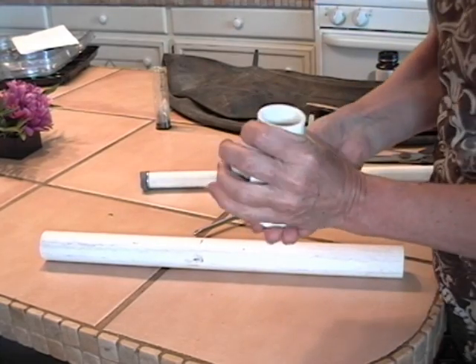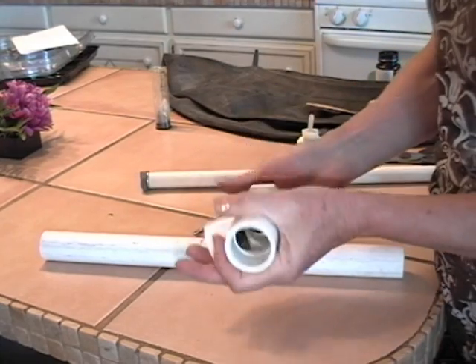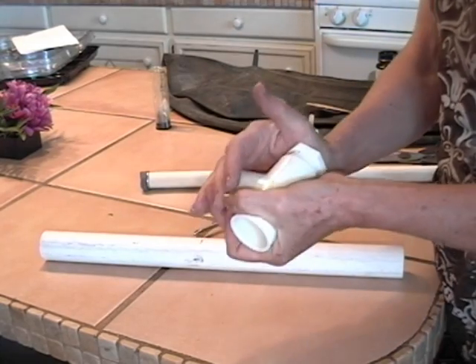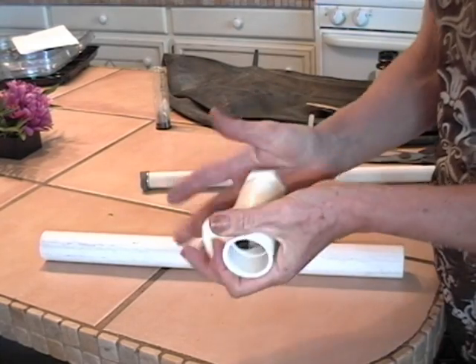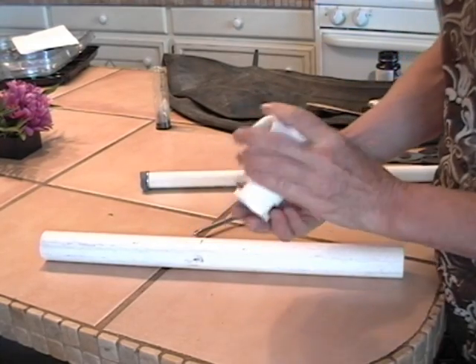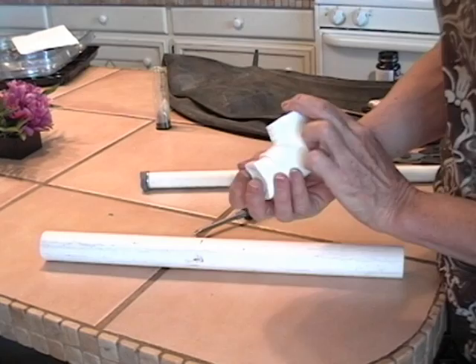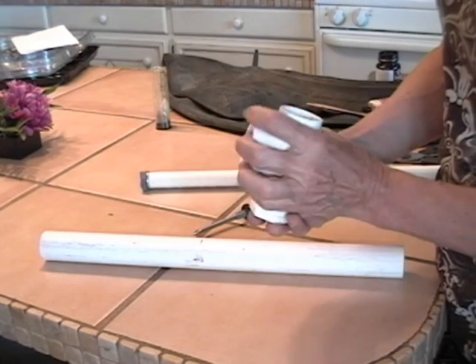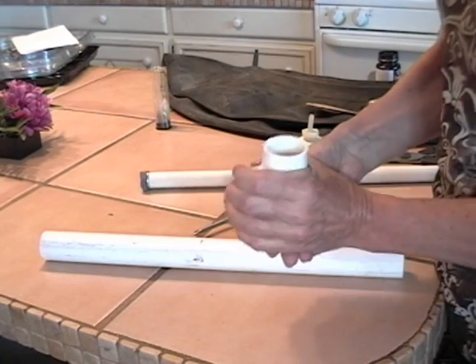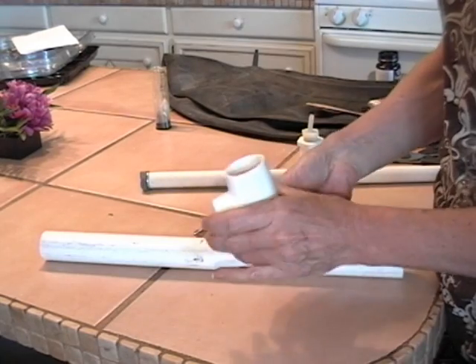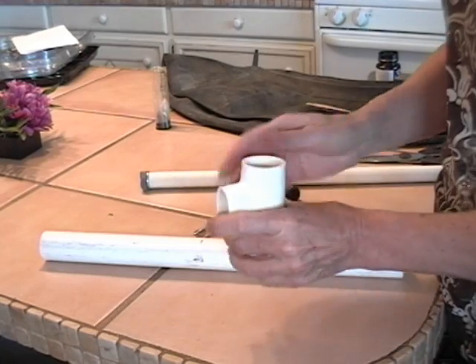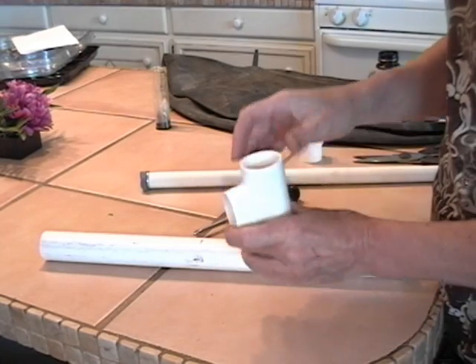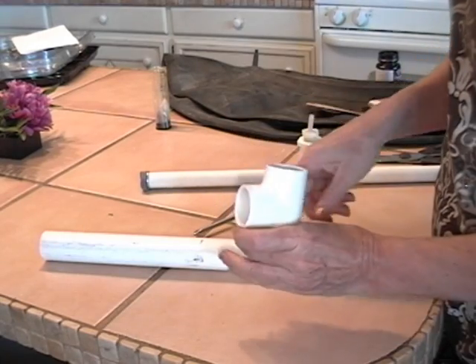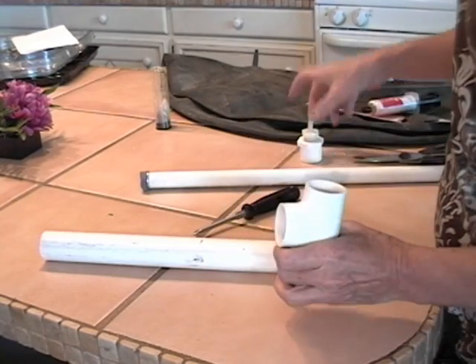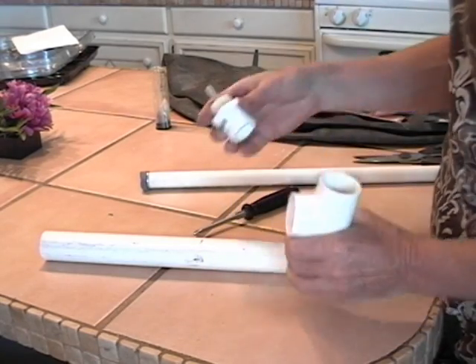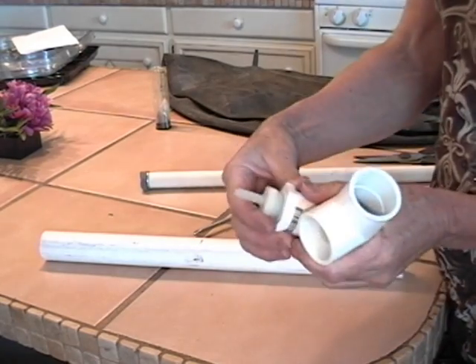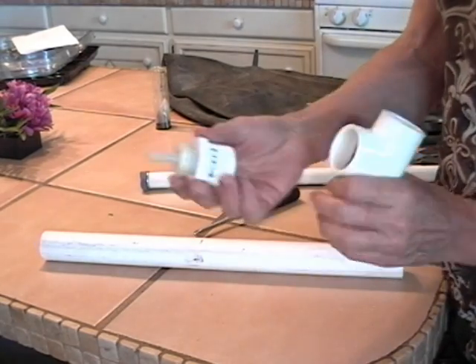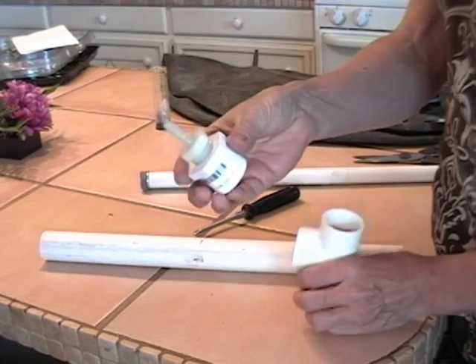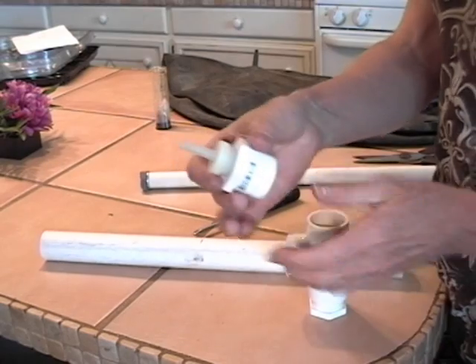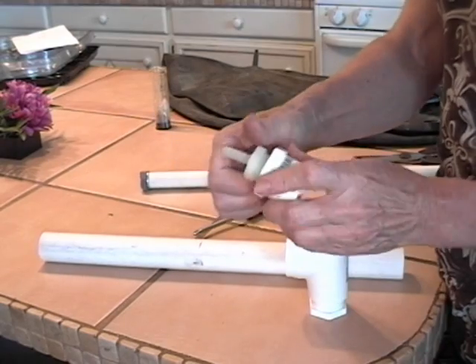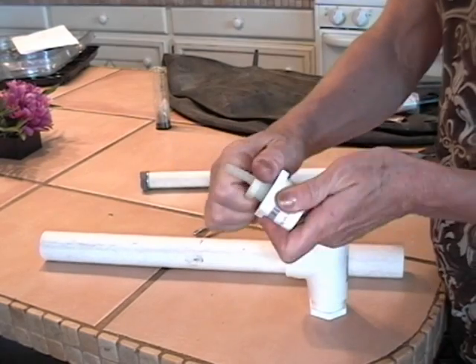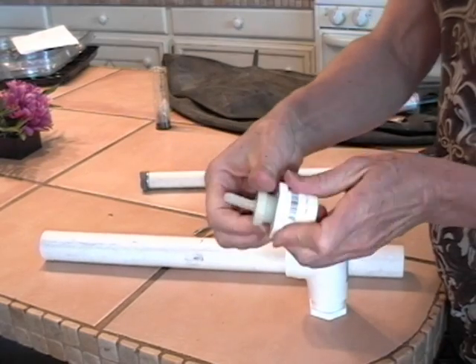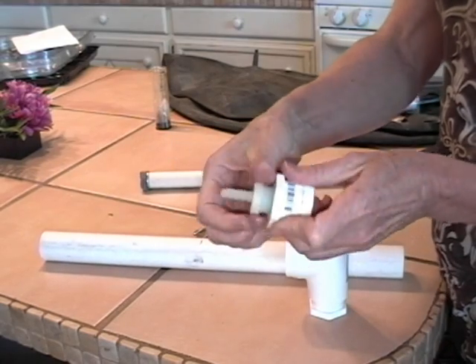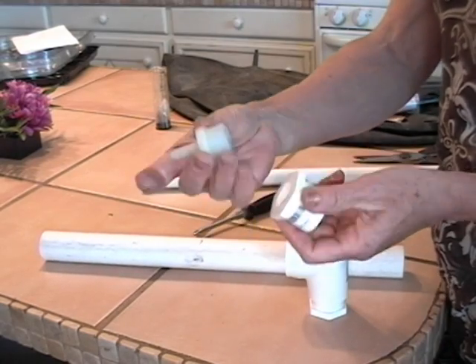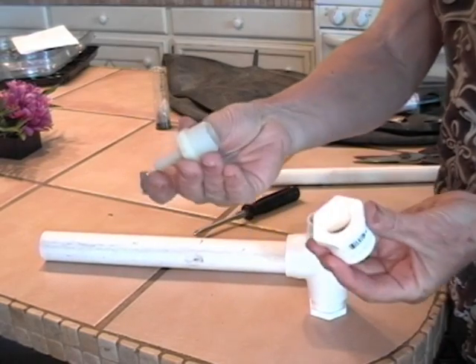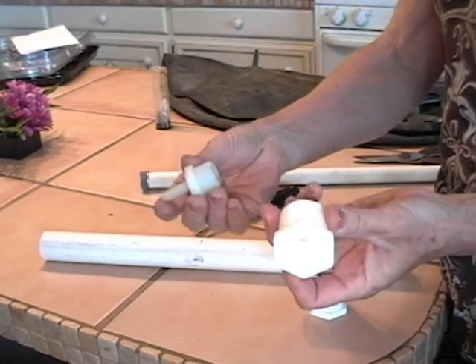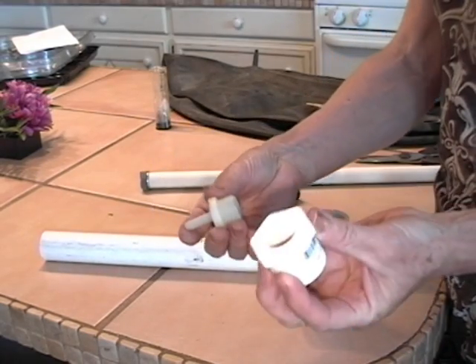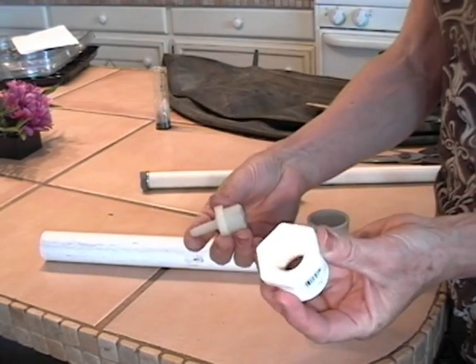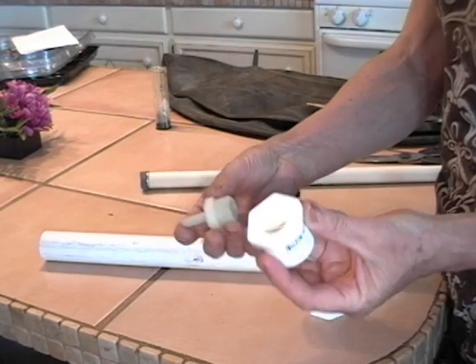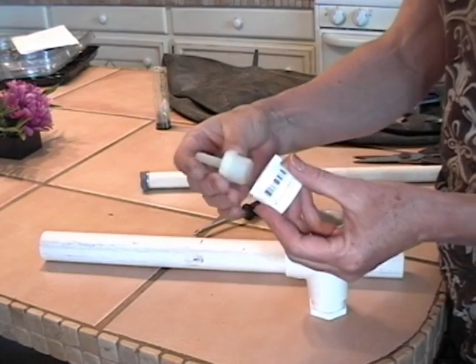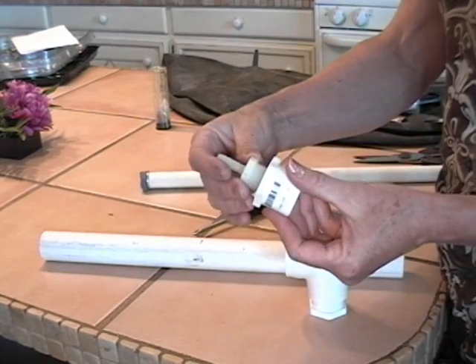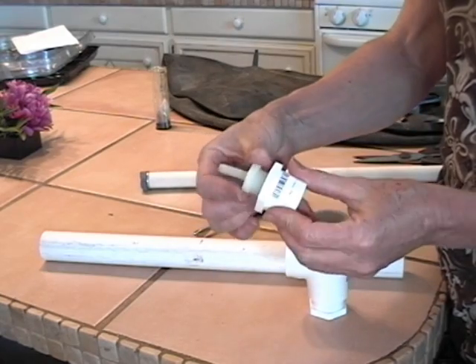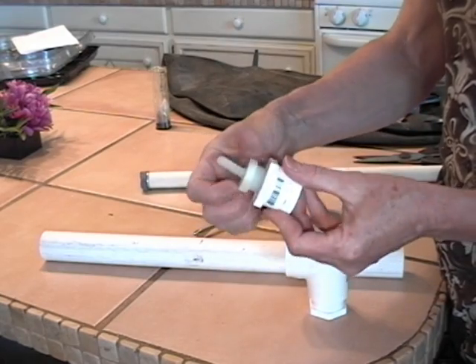To test it out I'm not going to glue it. I've screwed in a half inch barb, nylon barb, into this reducer like so.